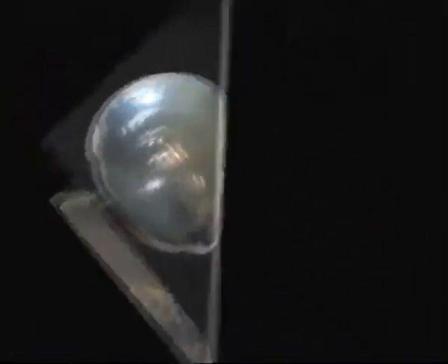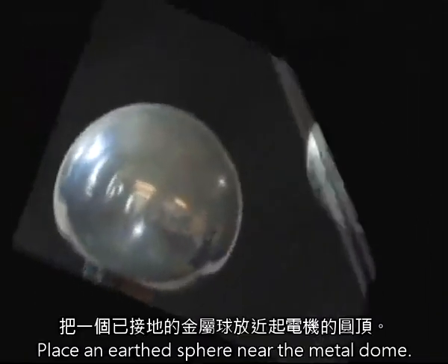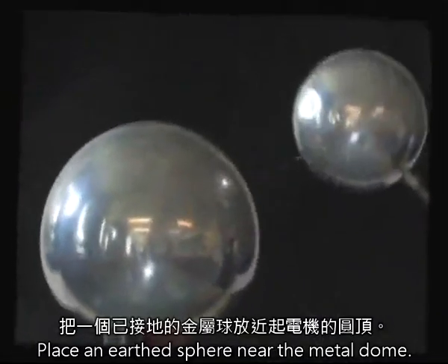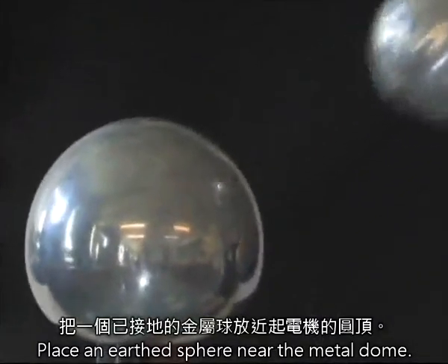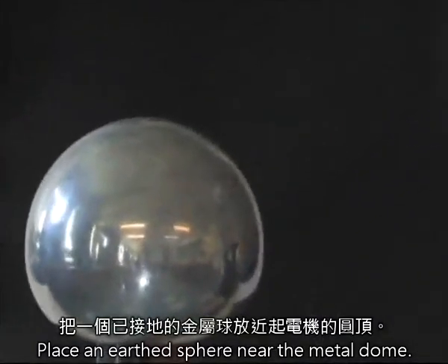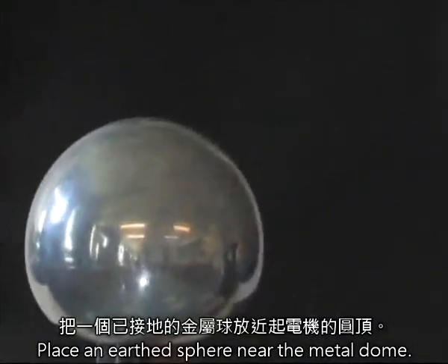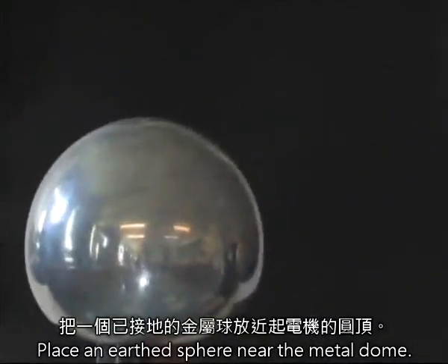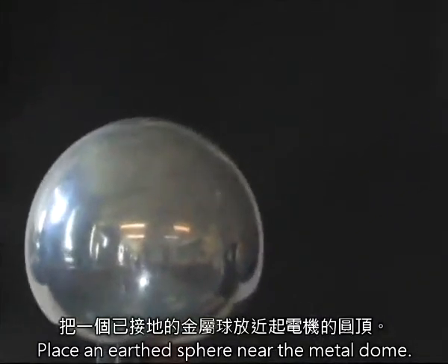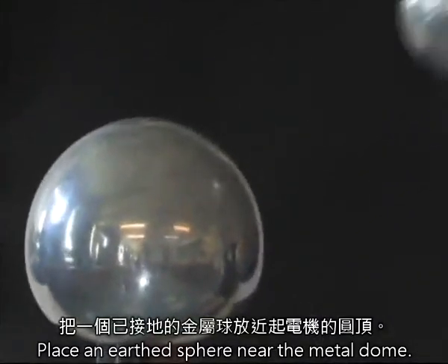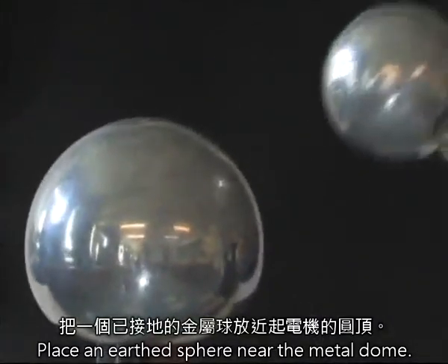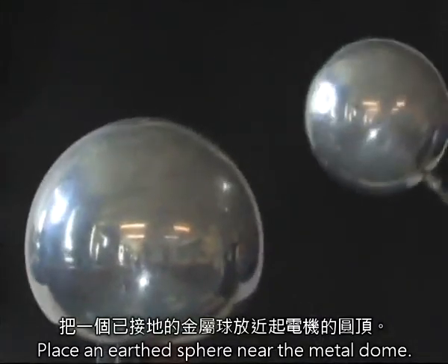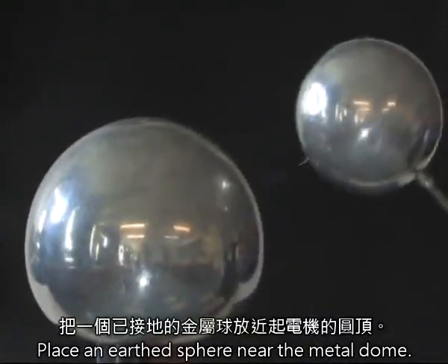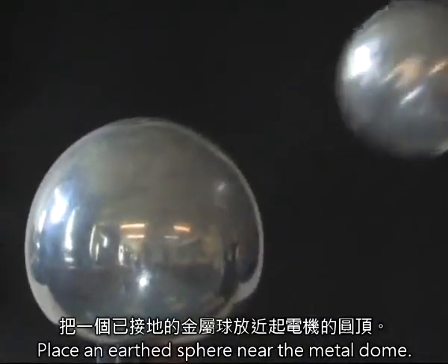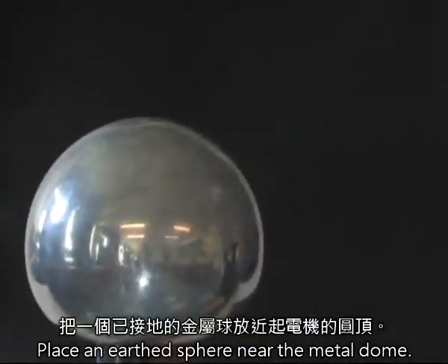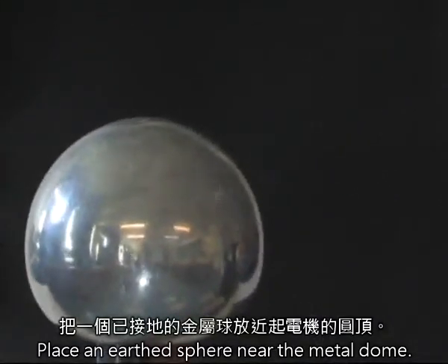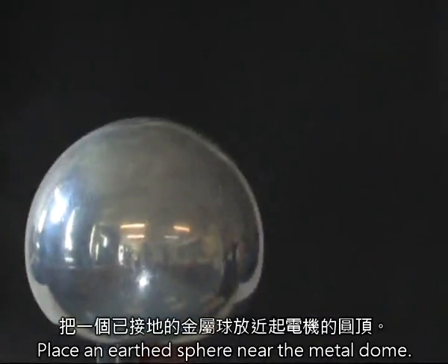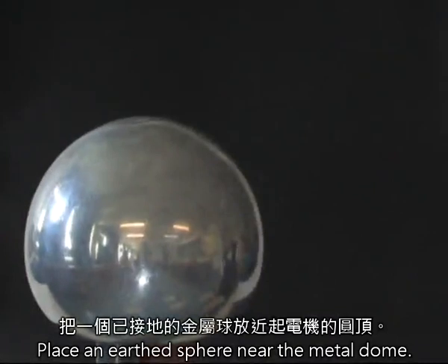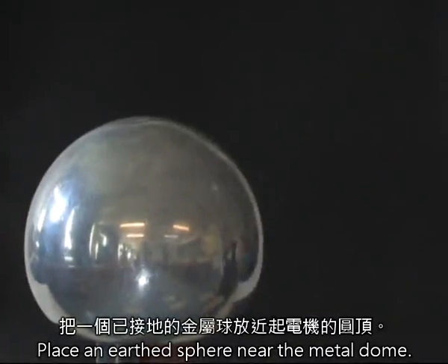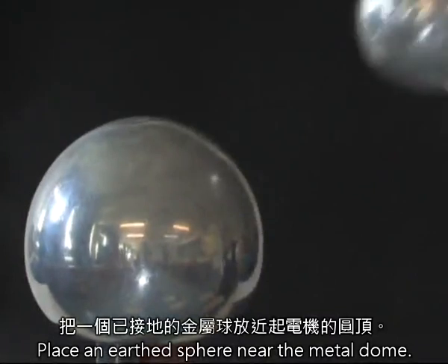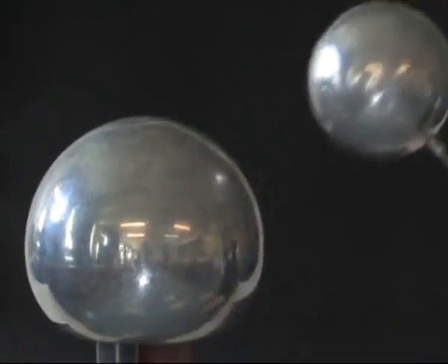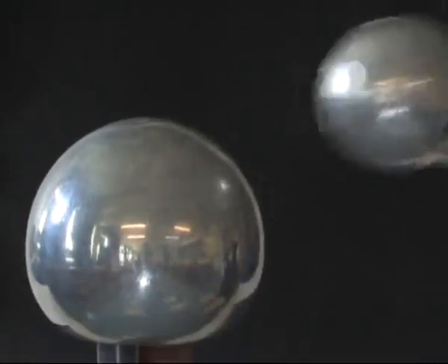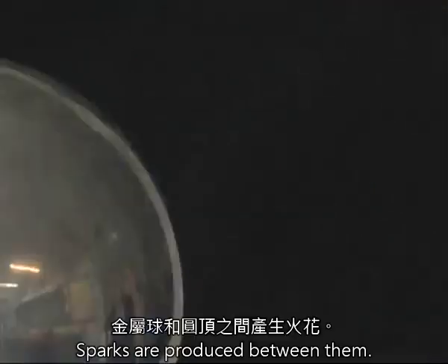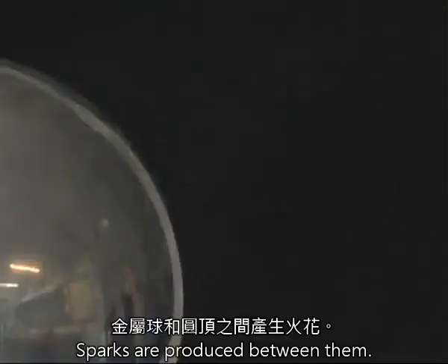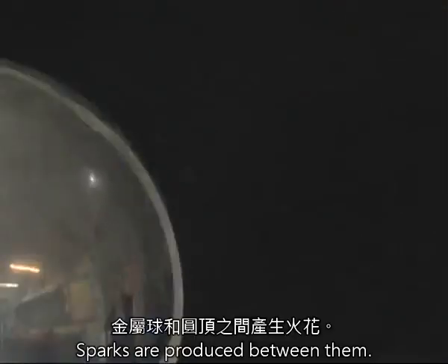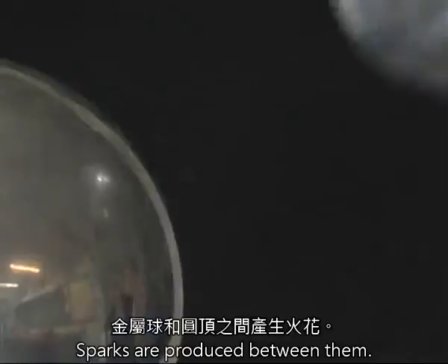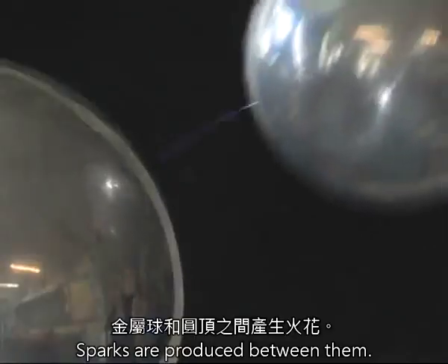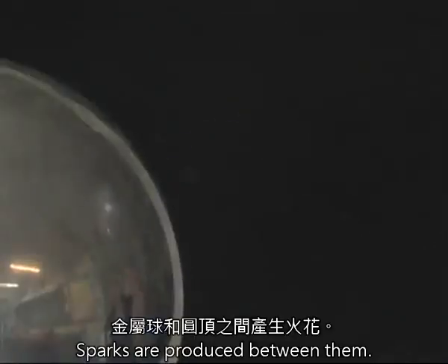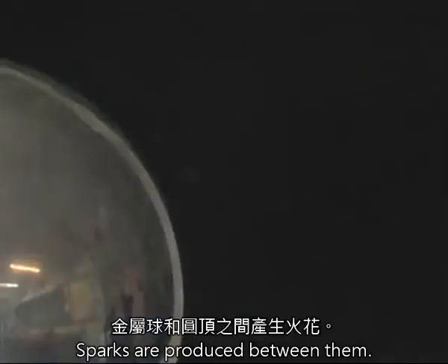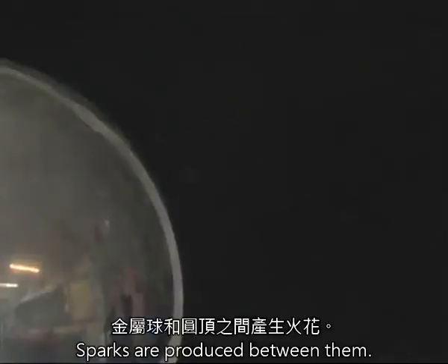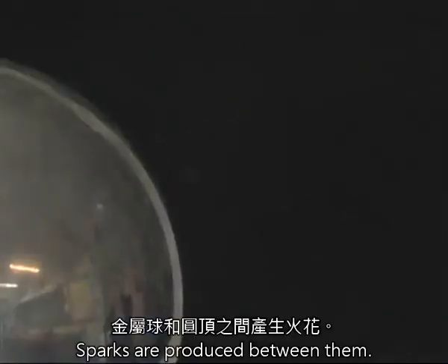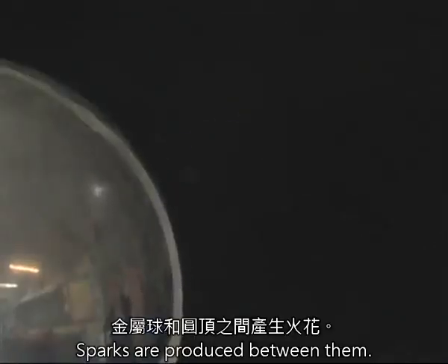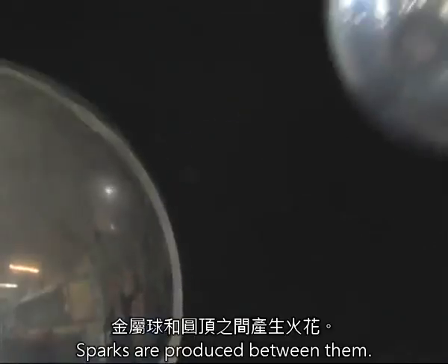Place an earthed sphere near the metal dome. Sparks are produced between them.